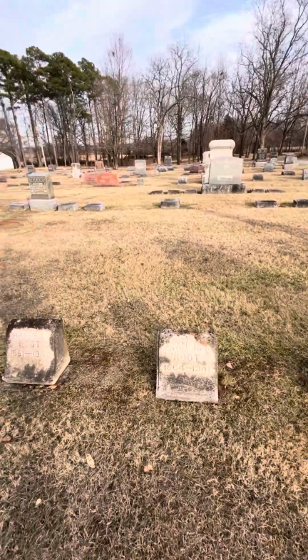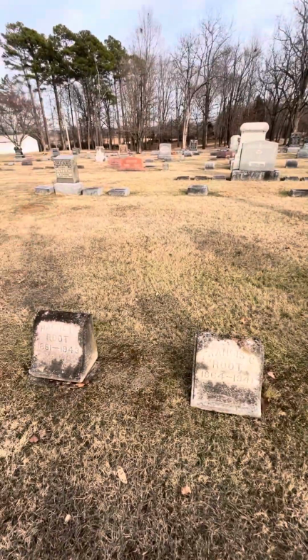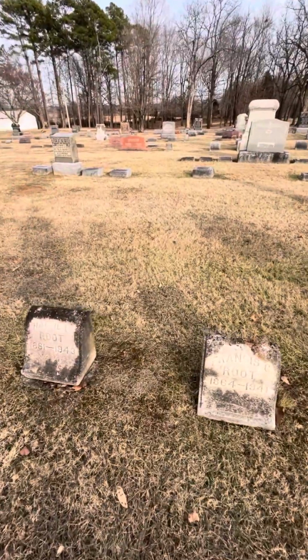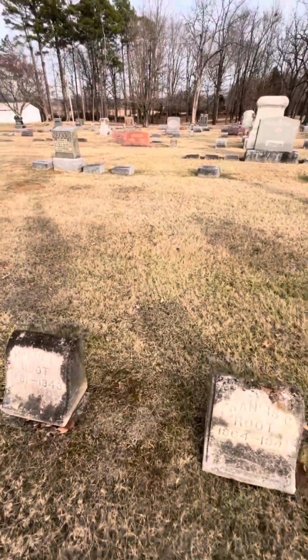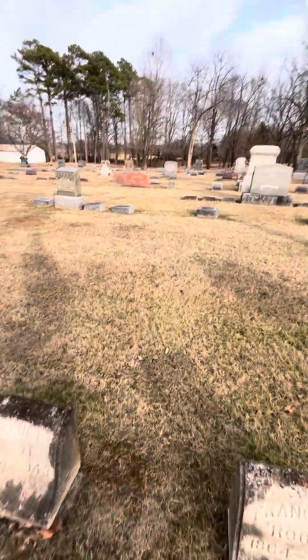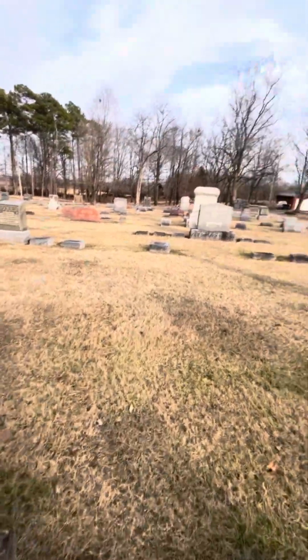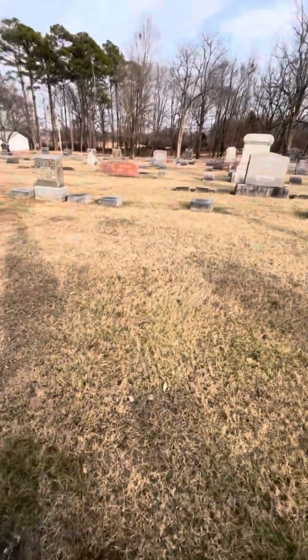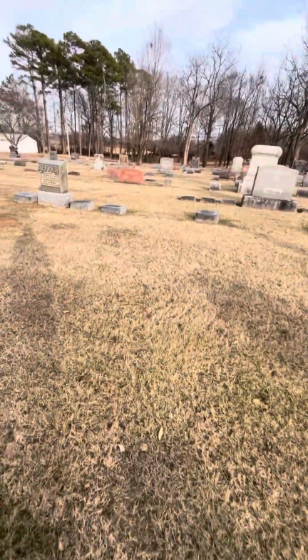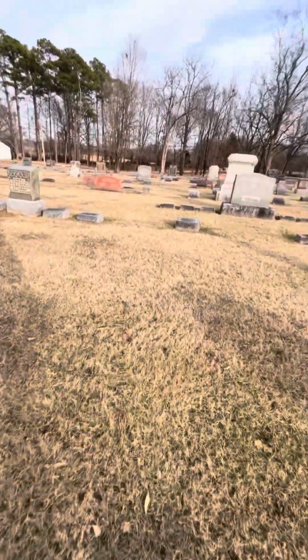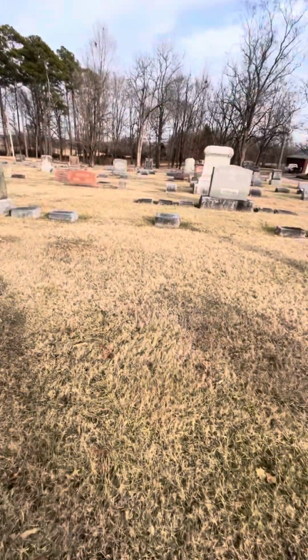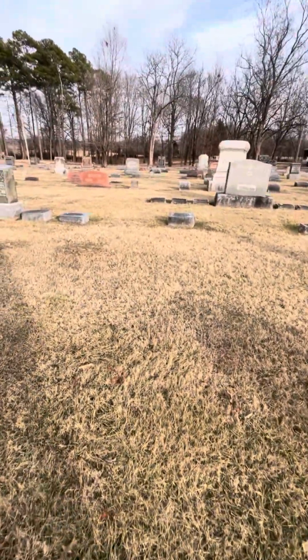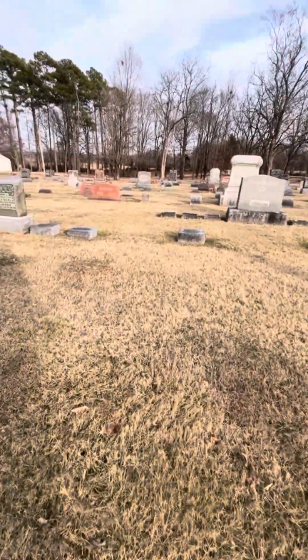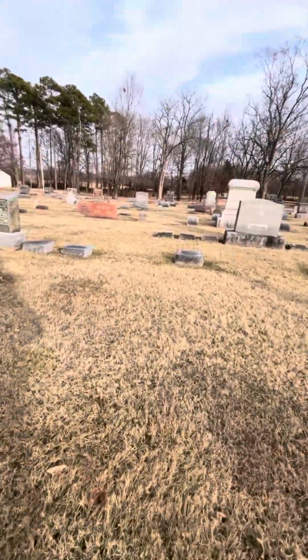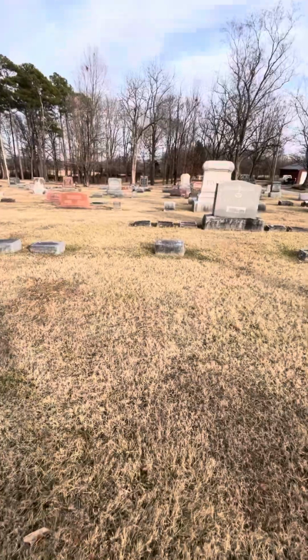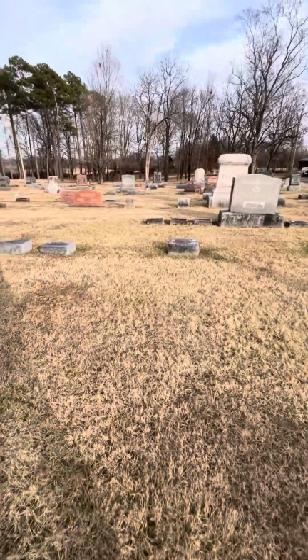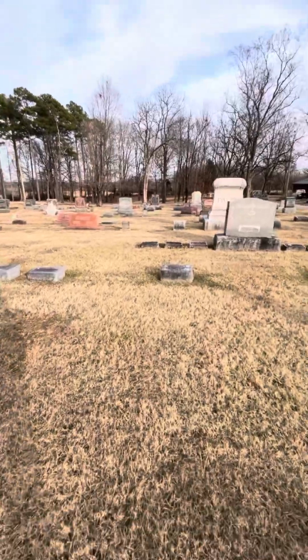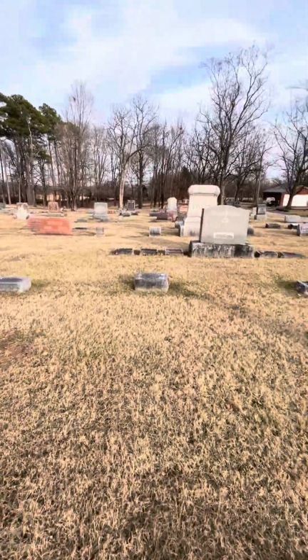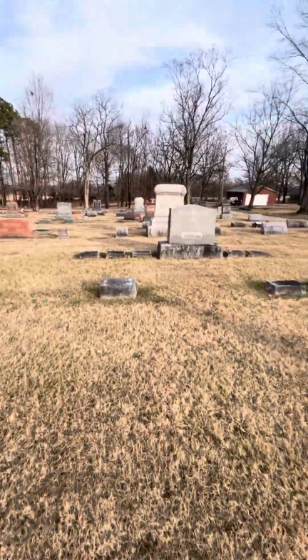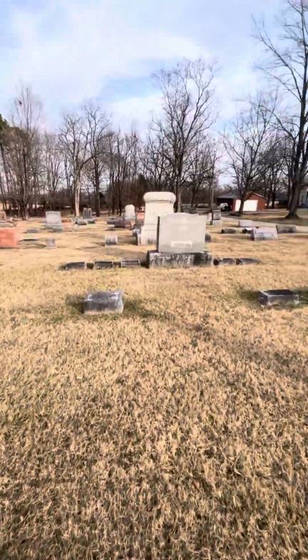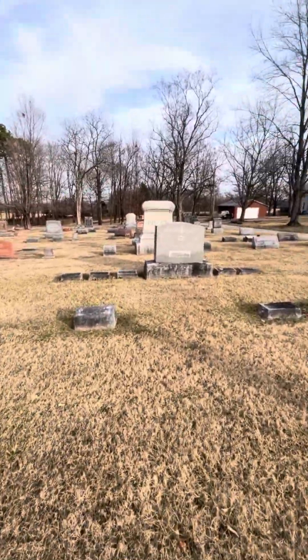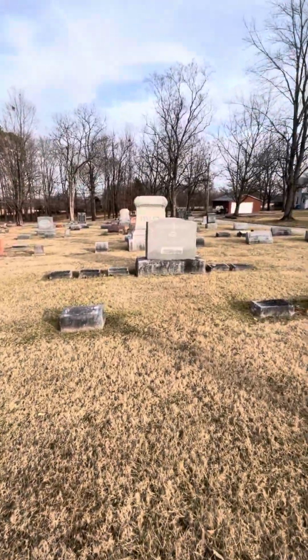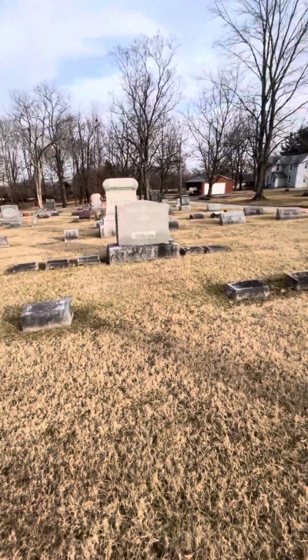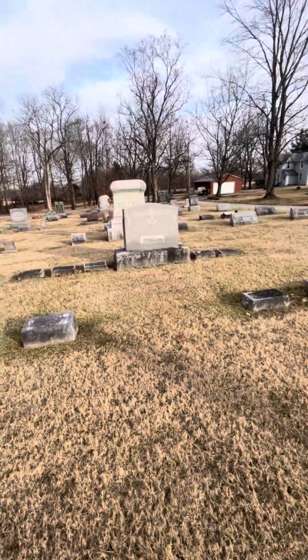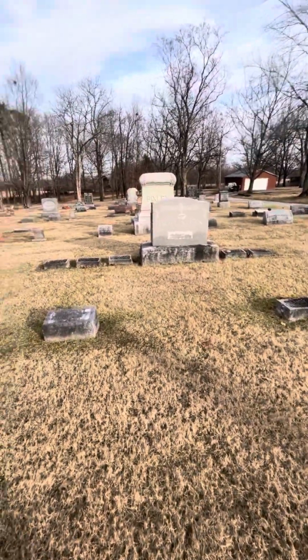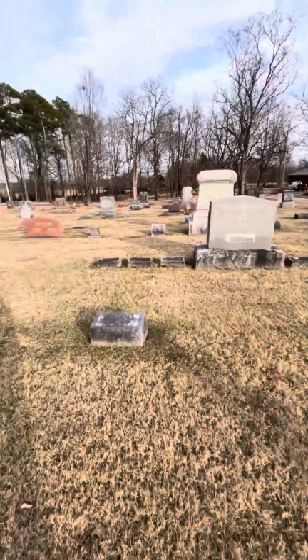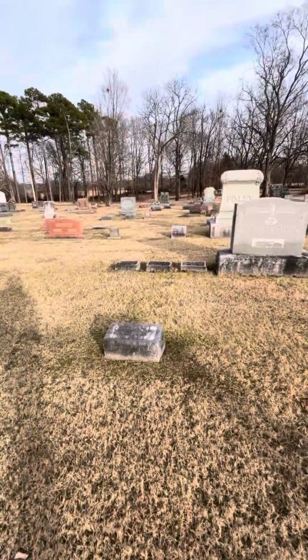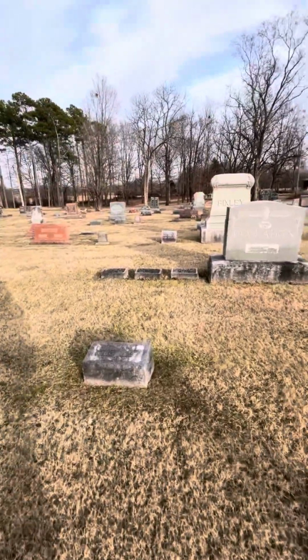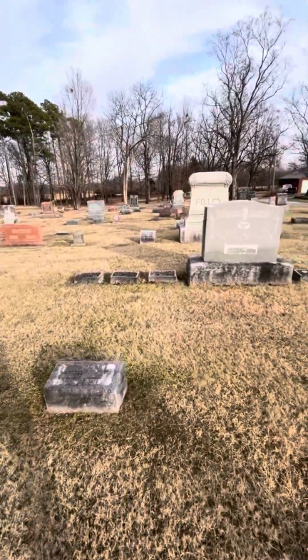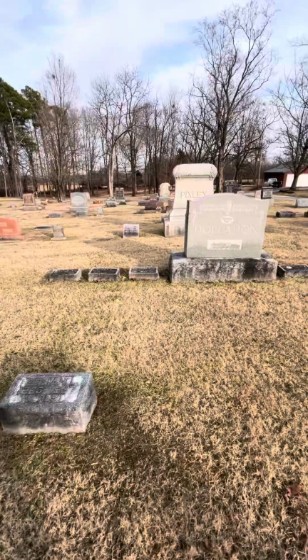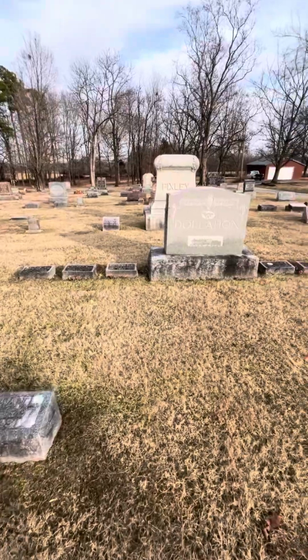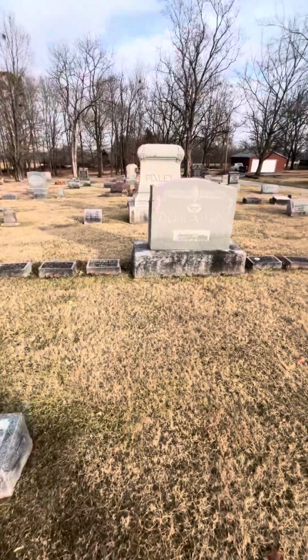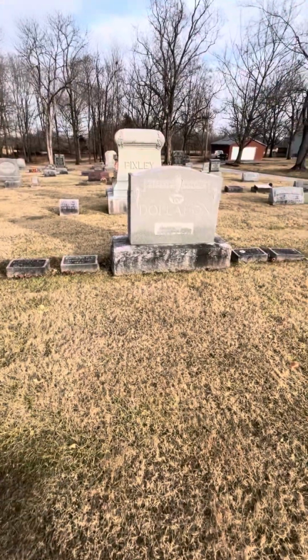Welcome back everybody. This is Logan from the old Pixley Farm, and today we're at the Moravian Cemetery showing part one of some very interesting monuments and gravesites.